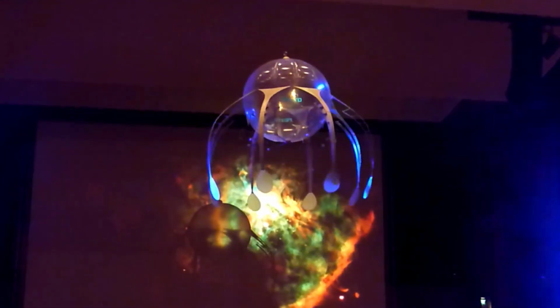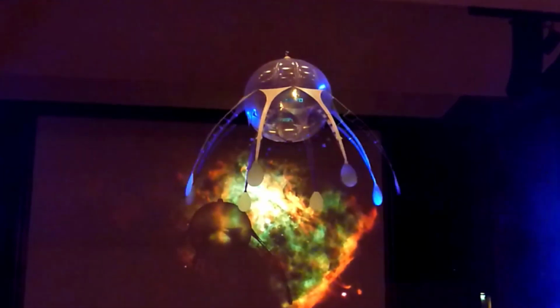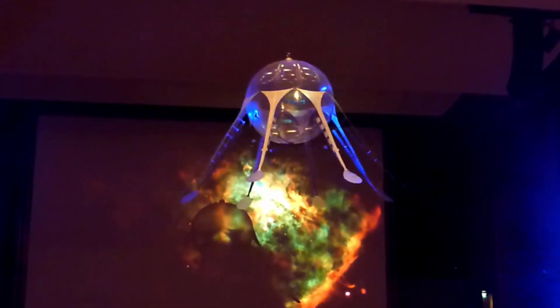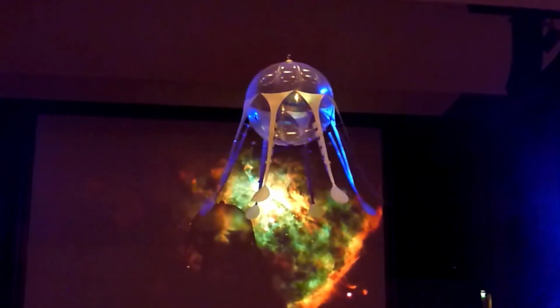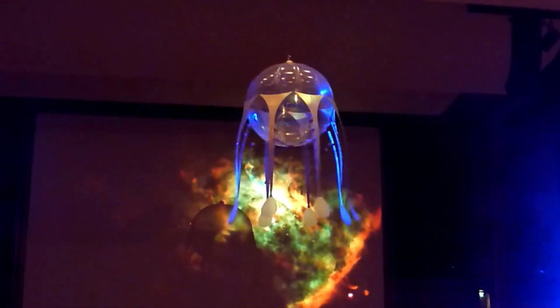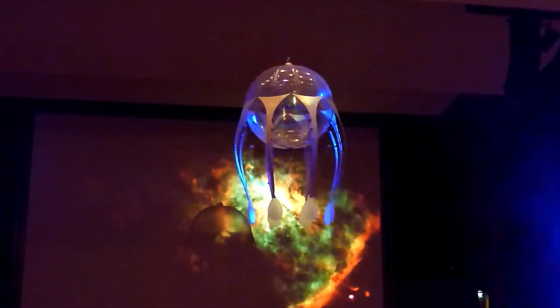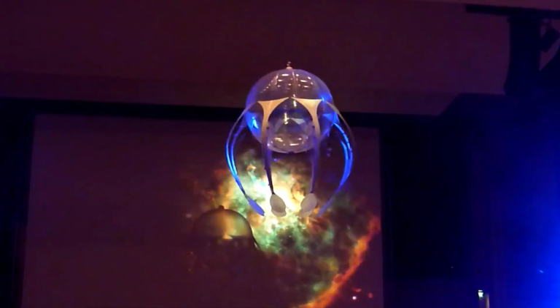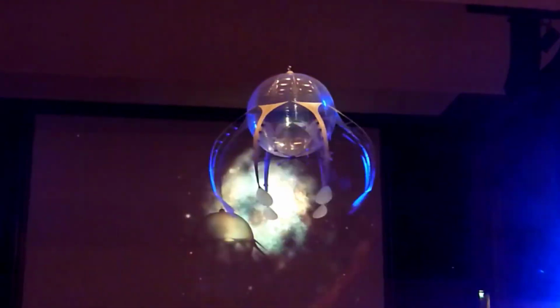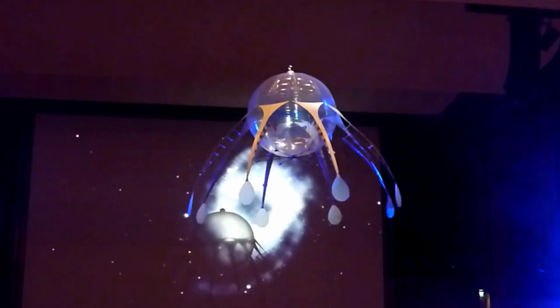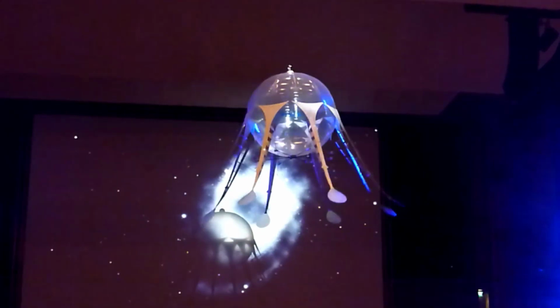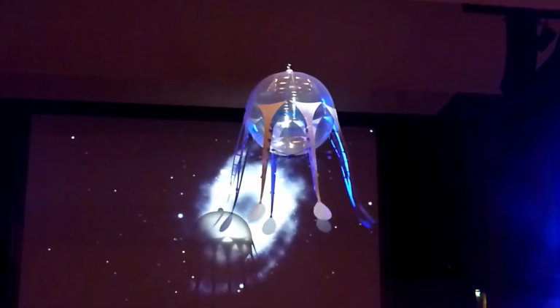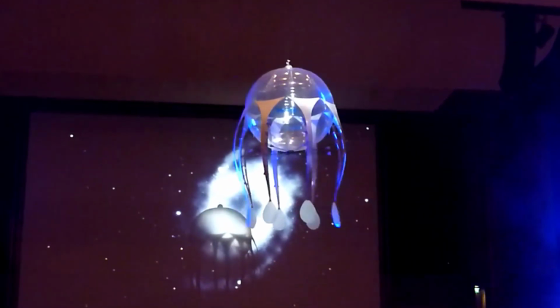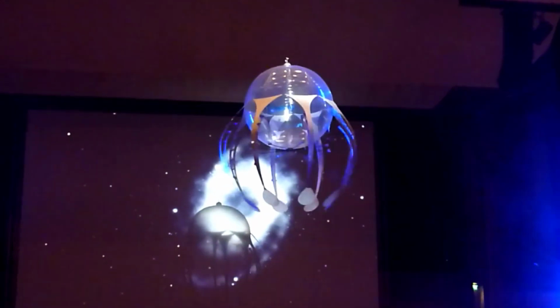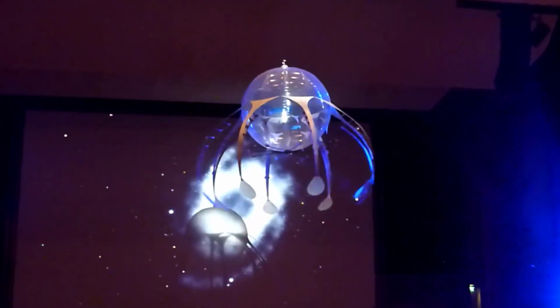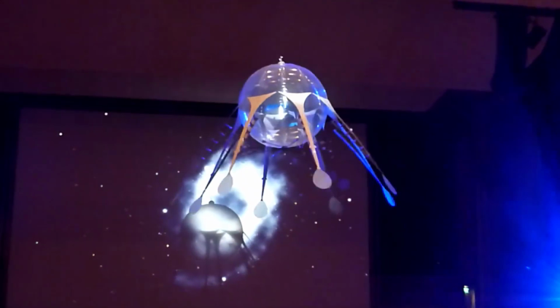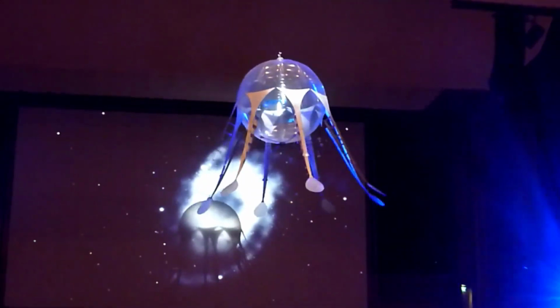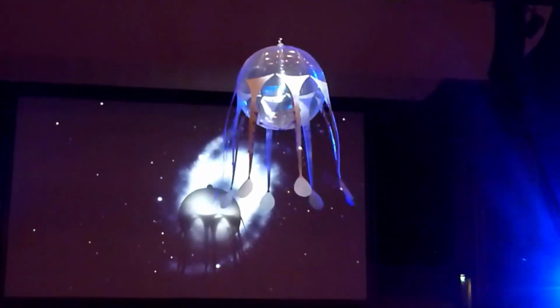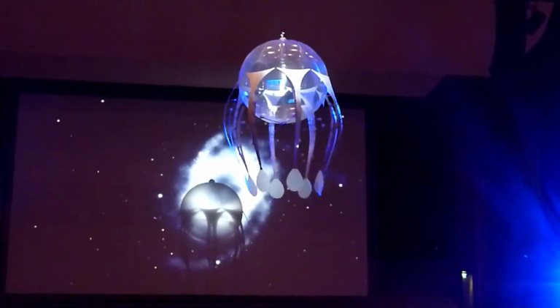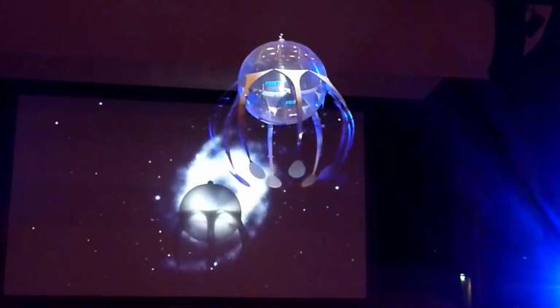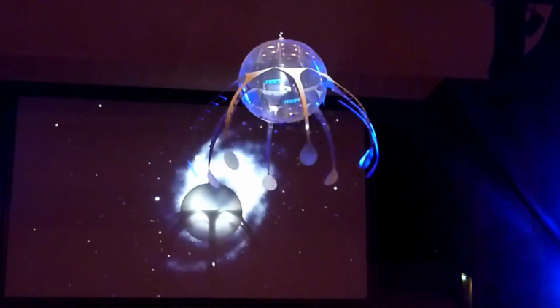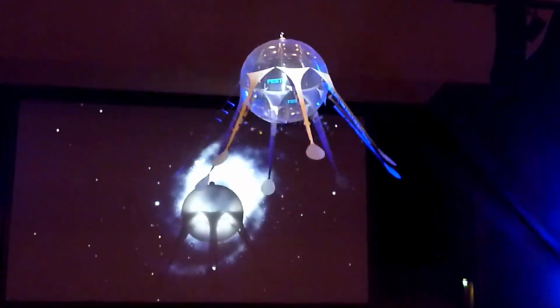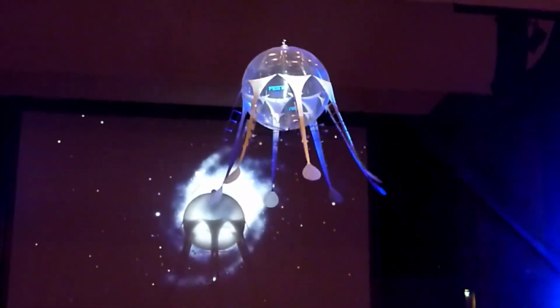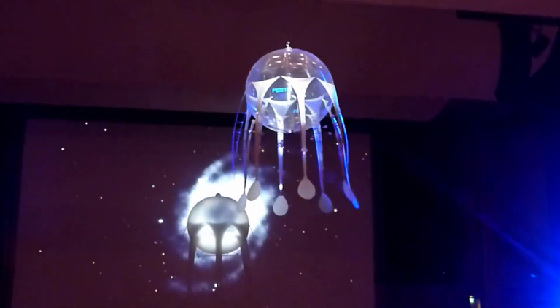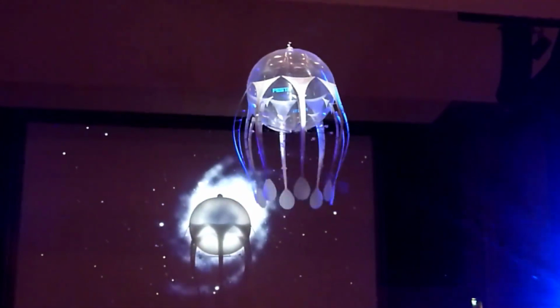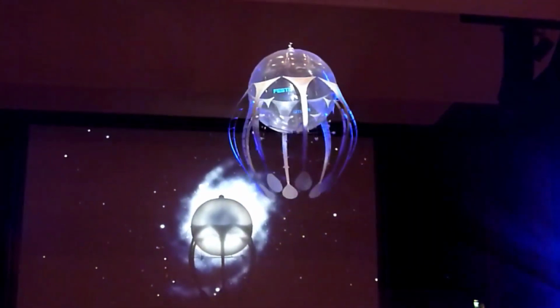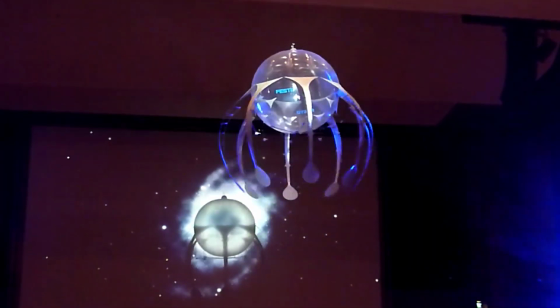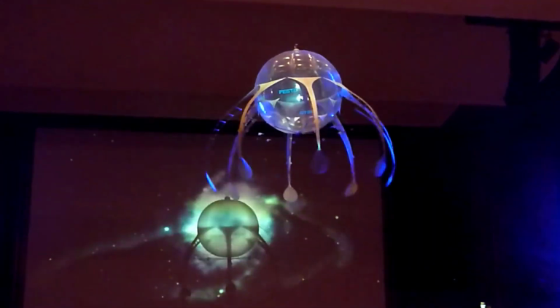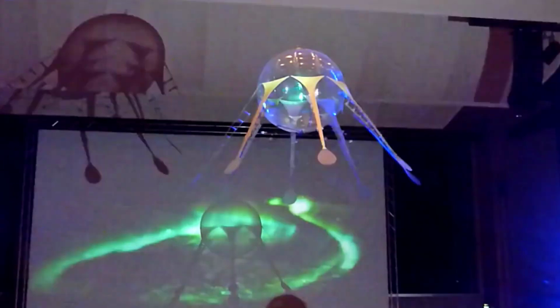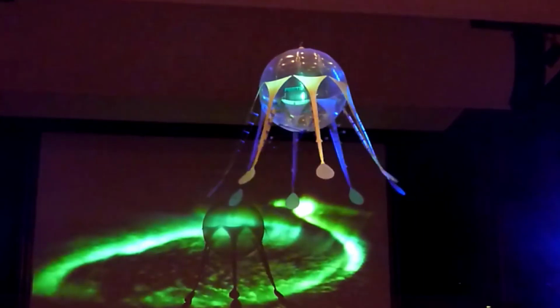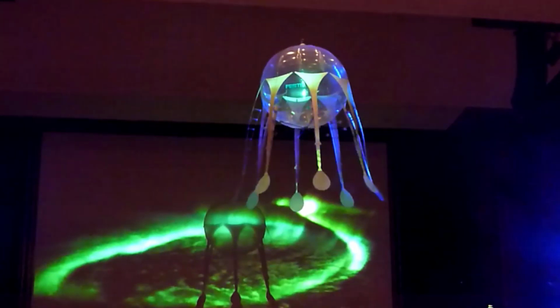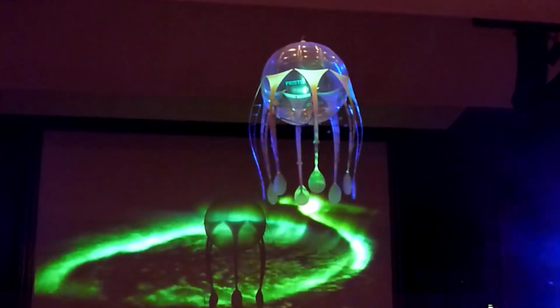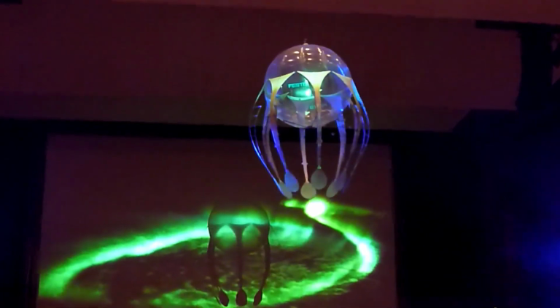When pressure is applied, it automatically bends in the opposite direction, allowing the Air Jelly to glide through the air just like its natural counterpart in the sea.